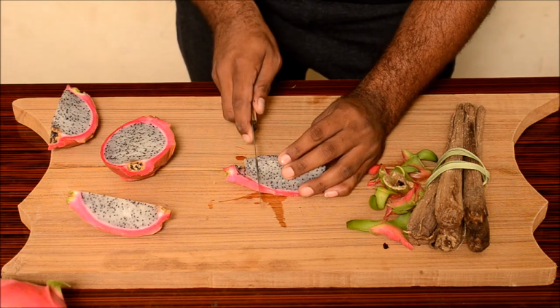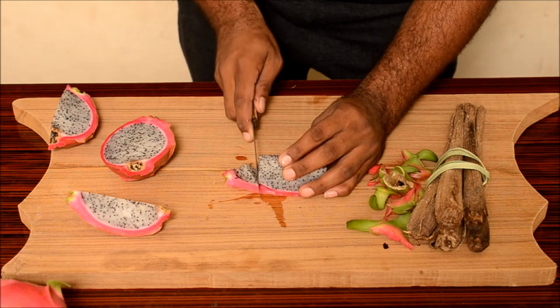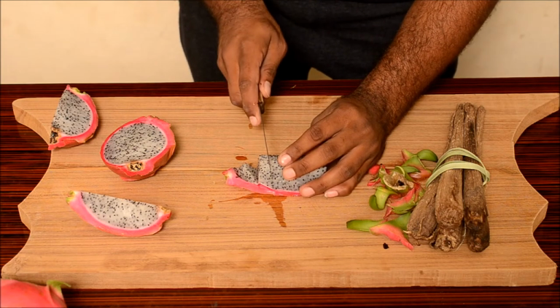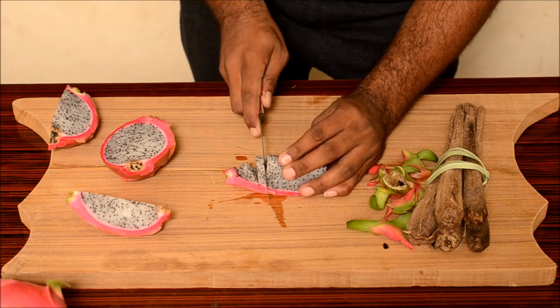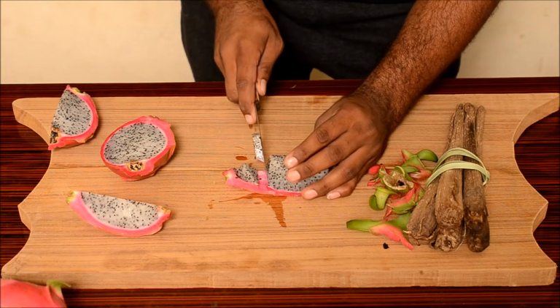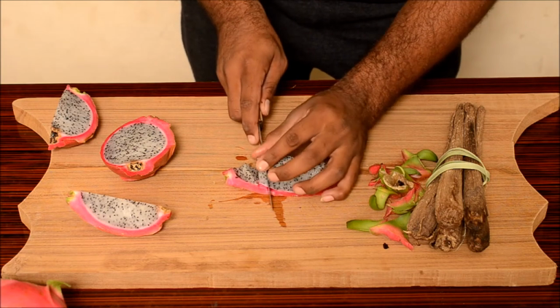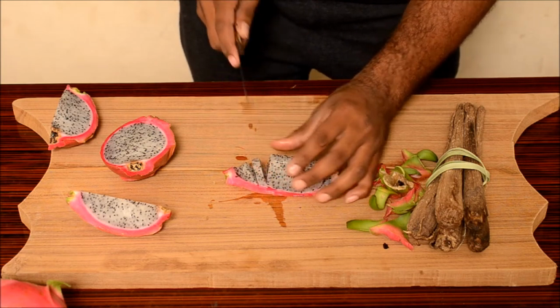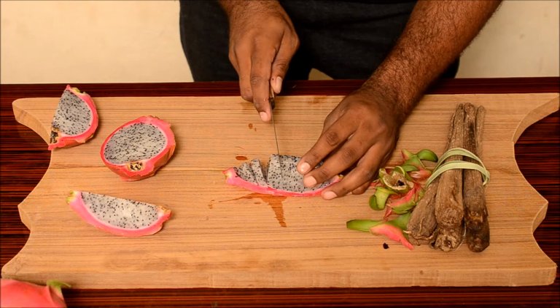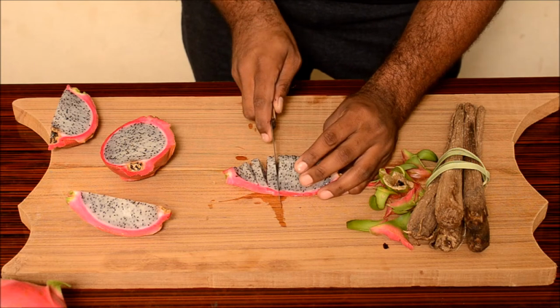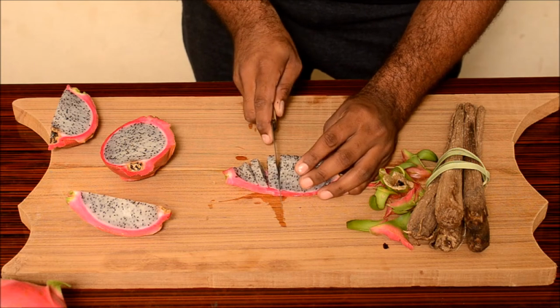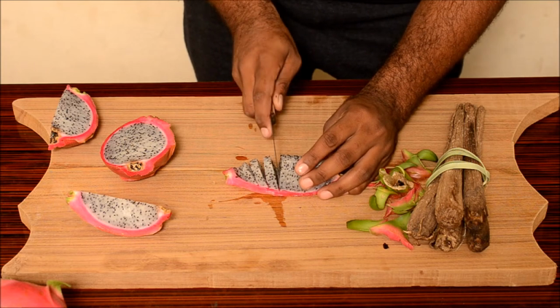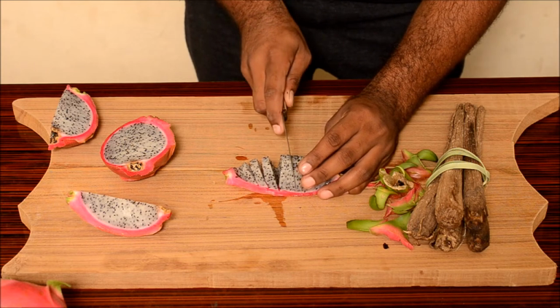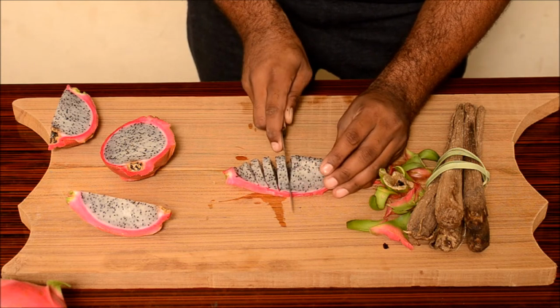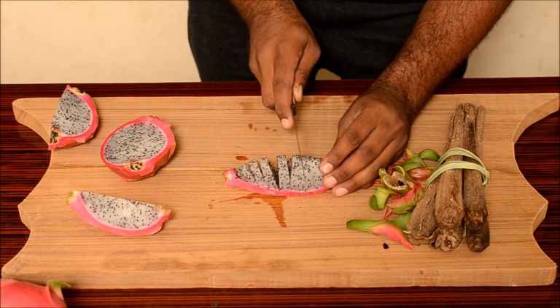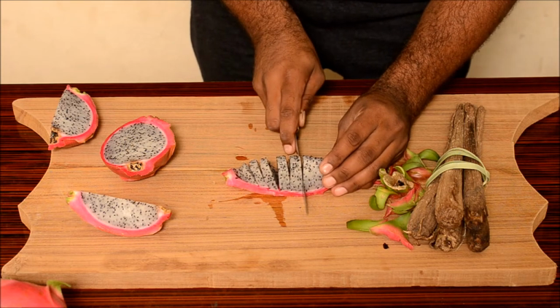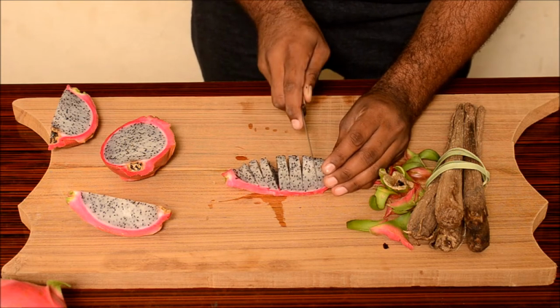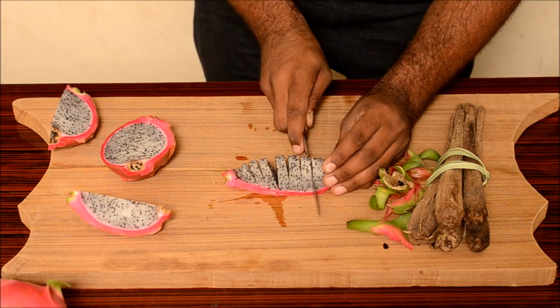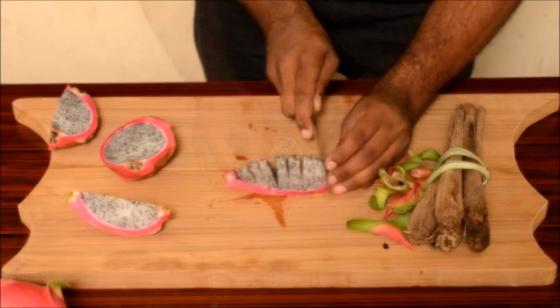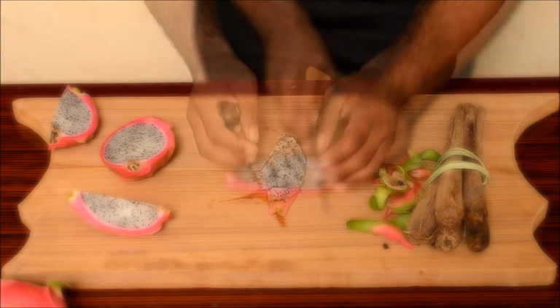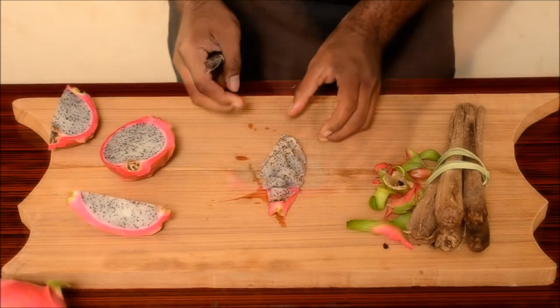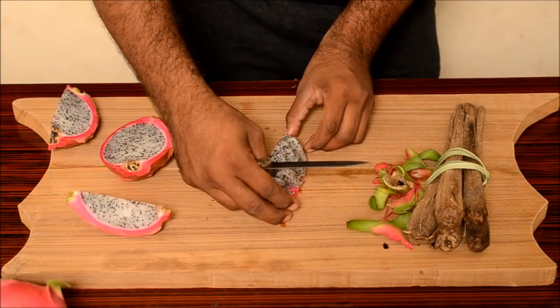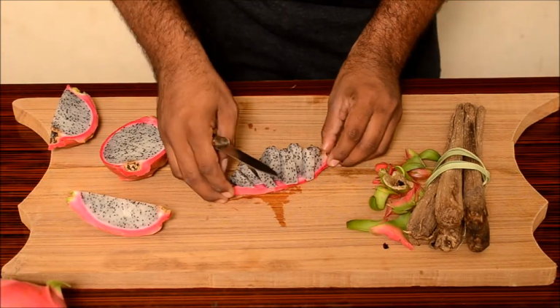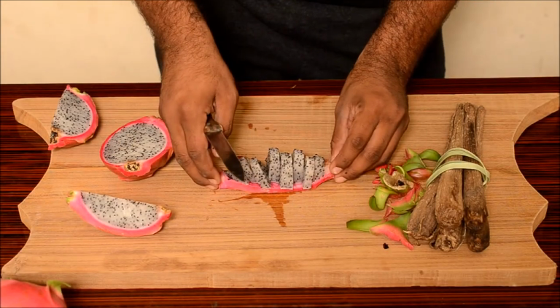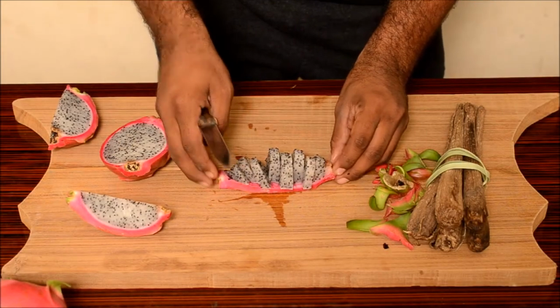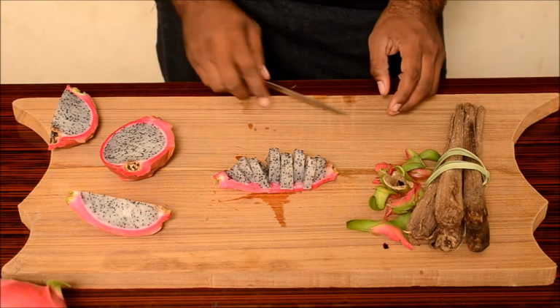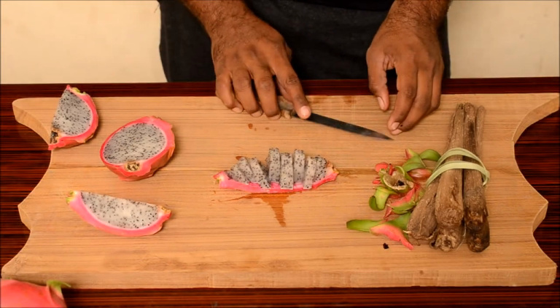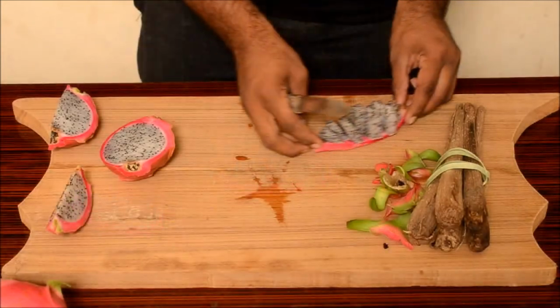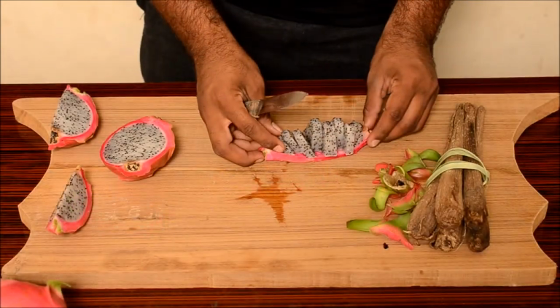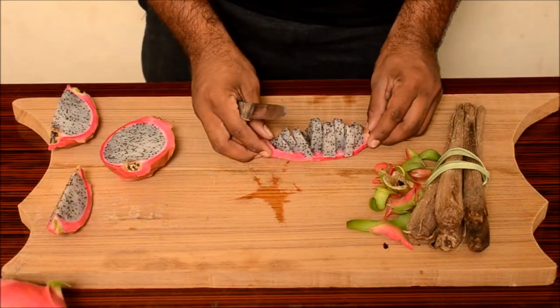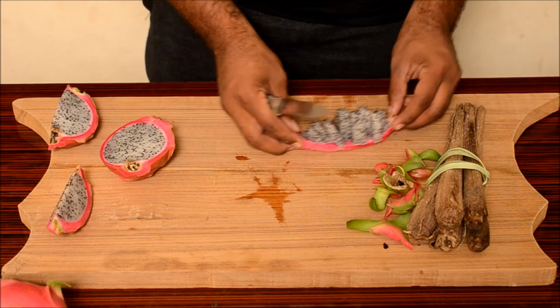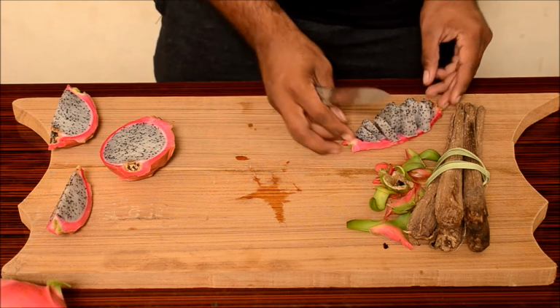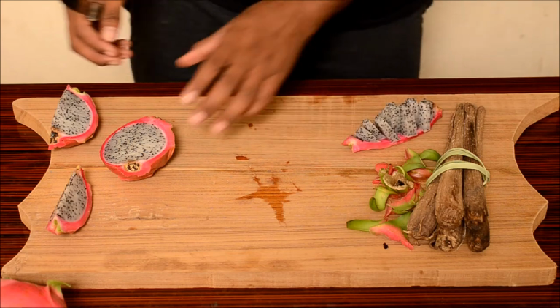Now cut it into slices. There you go. That's a nice cool way to cut a dragon fruit.